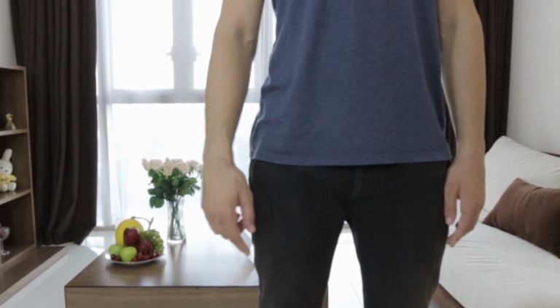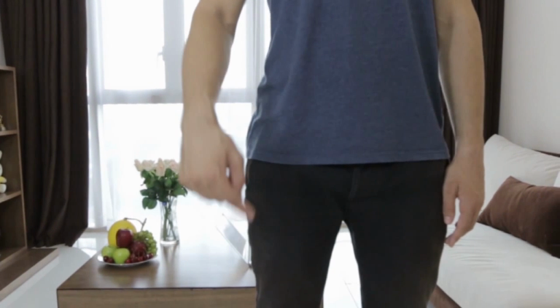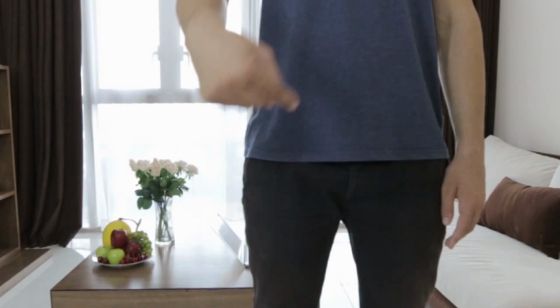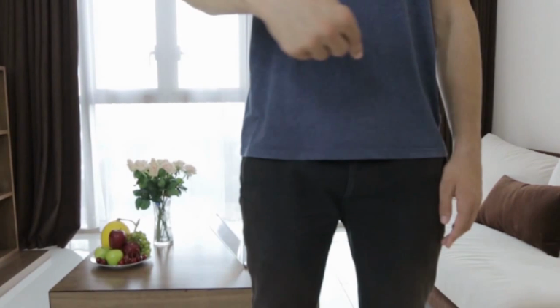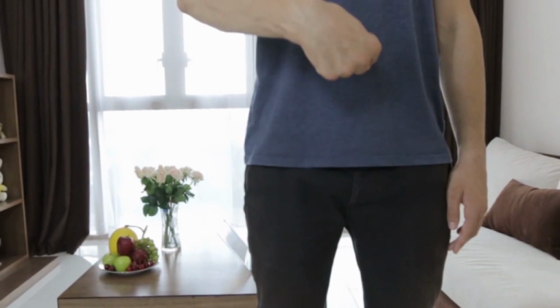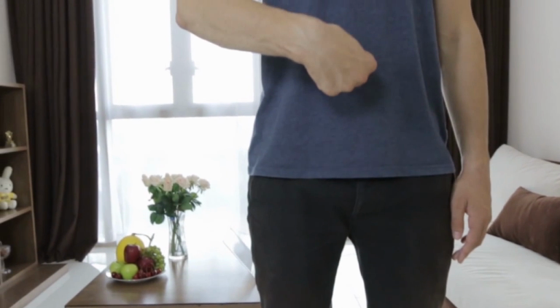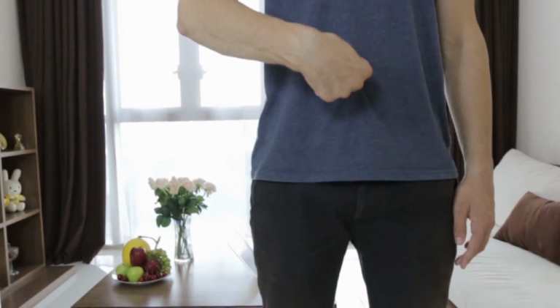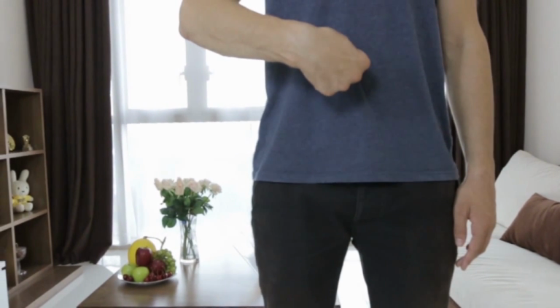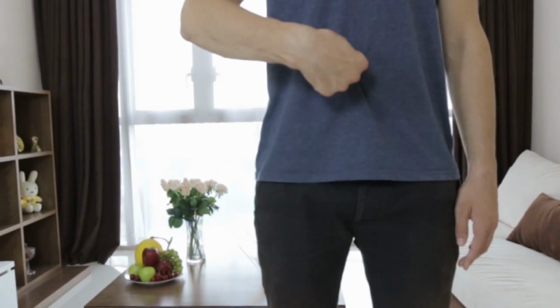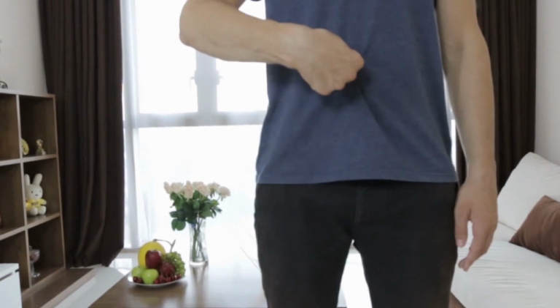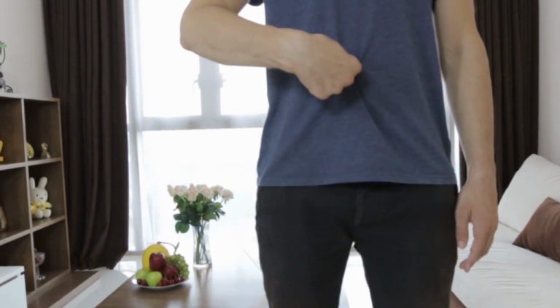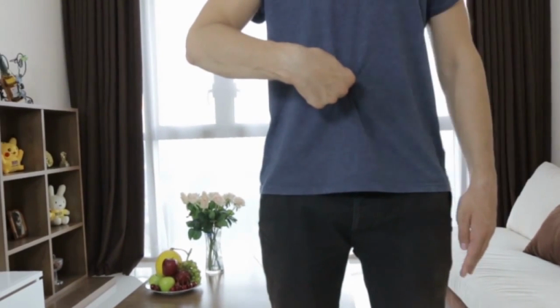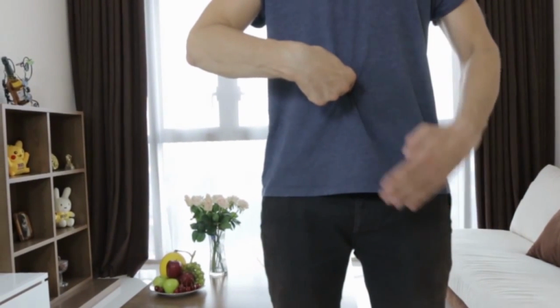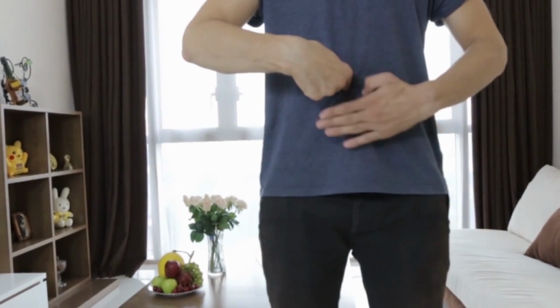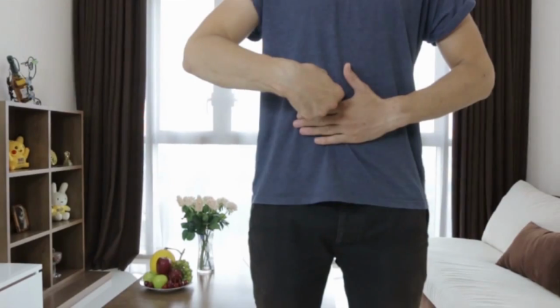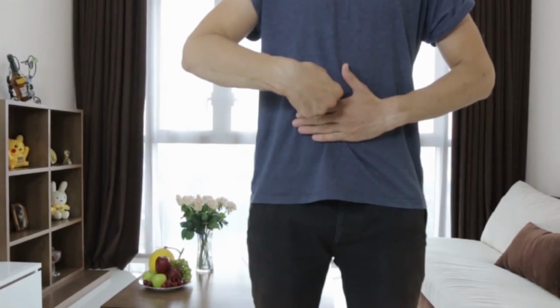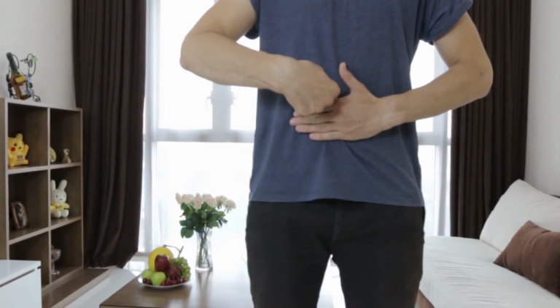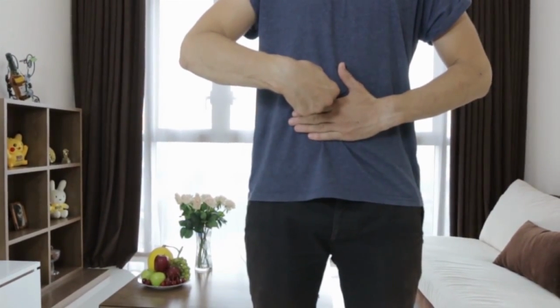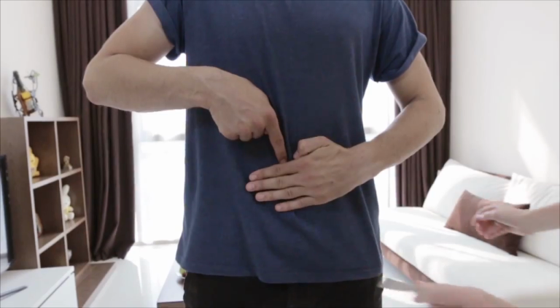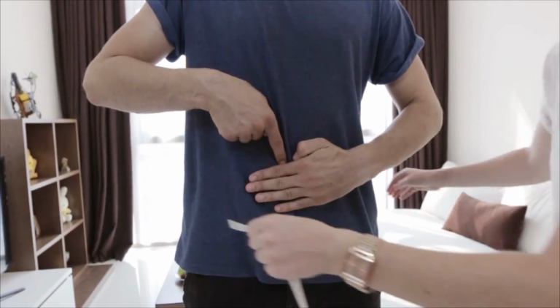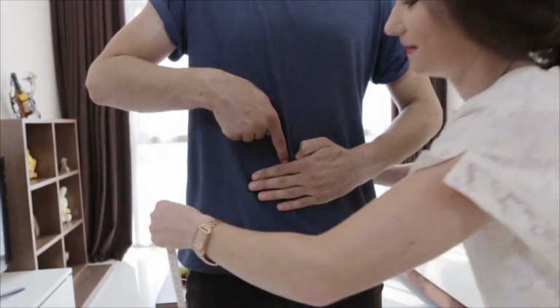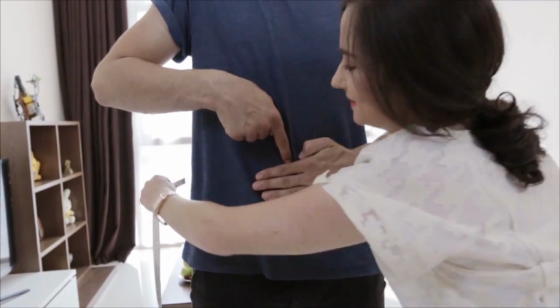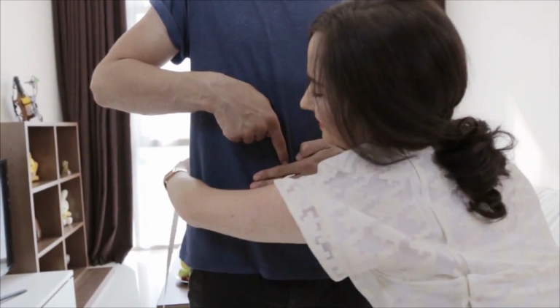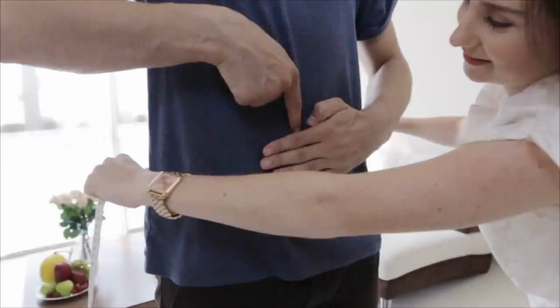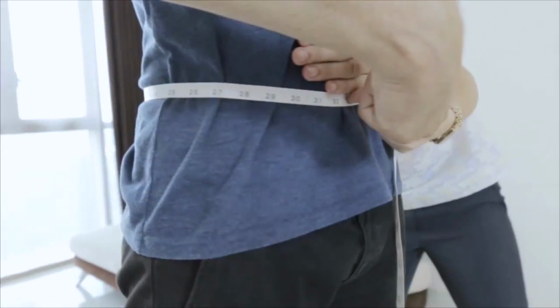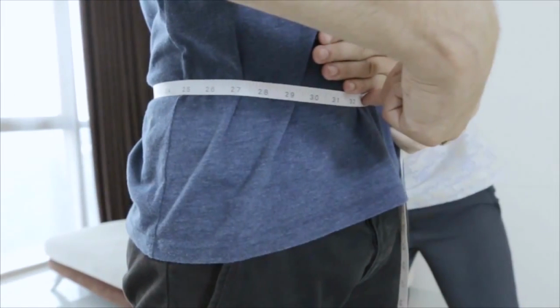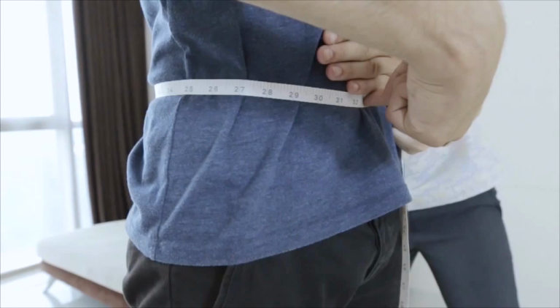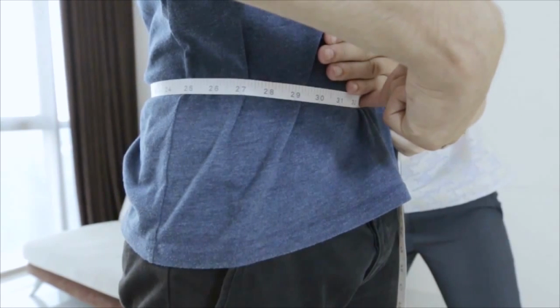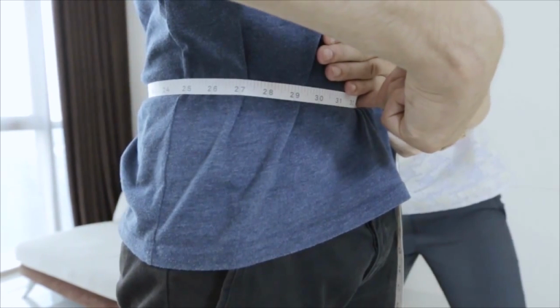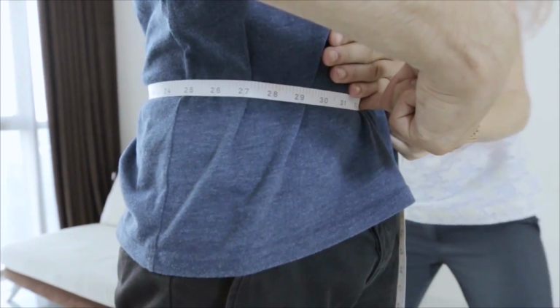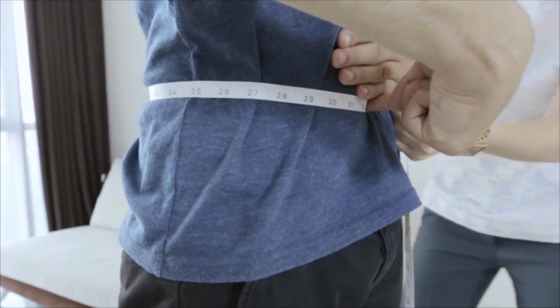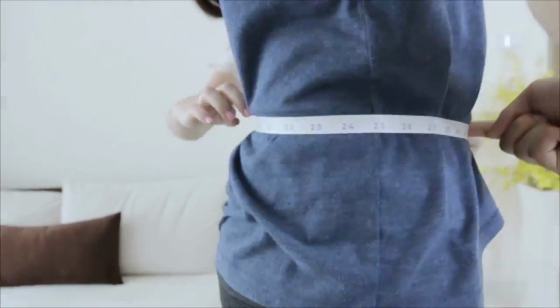Use one finger to point at the belly button and put four fingers of the other hand under the belly button. Wrap the tape measure at the waistline just below the four fingers. Ensure the tape measure is level all the way around.